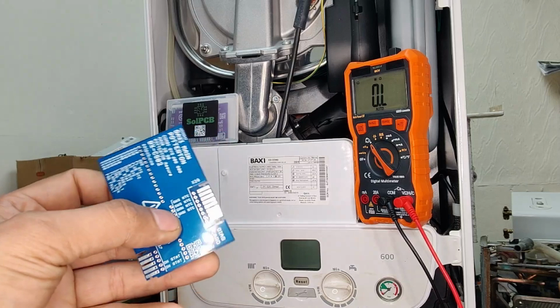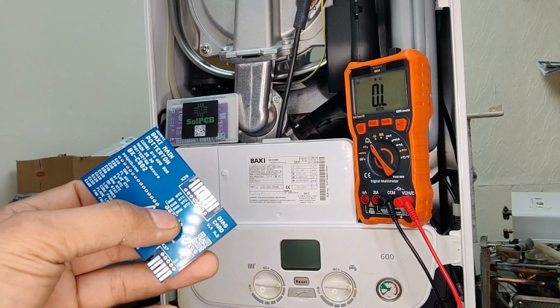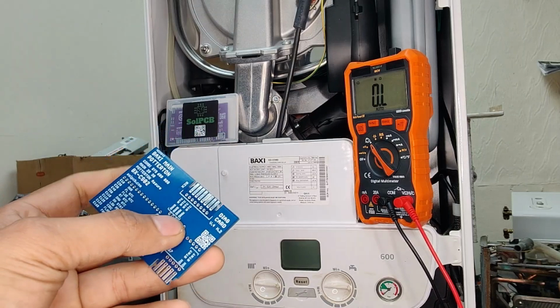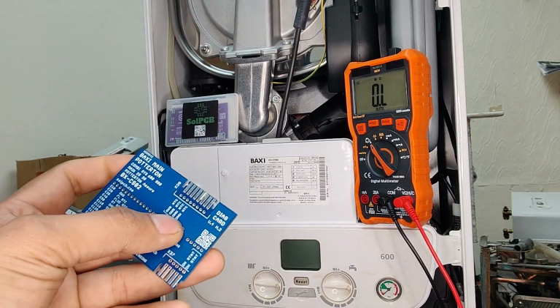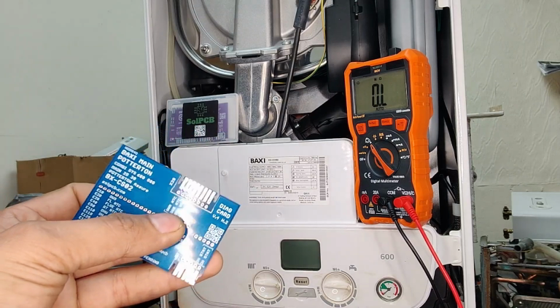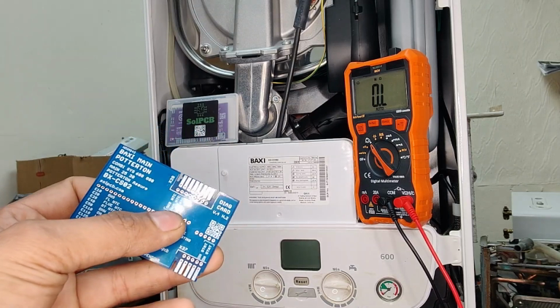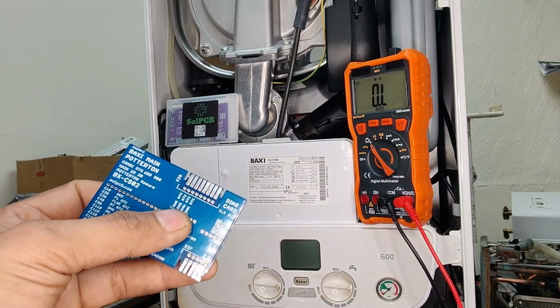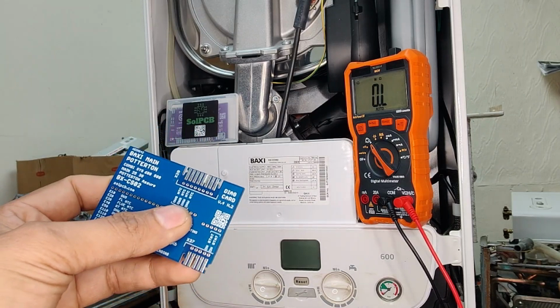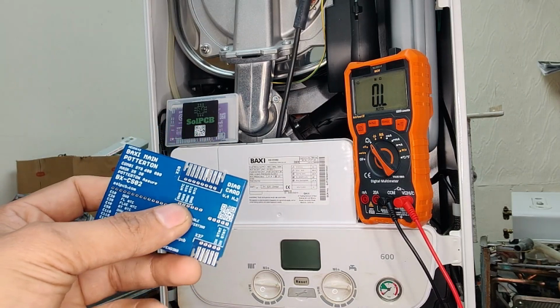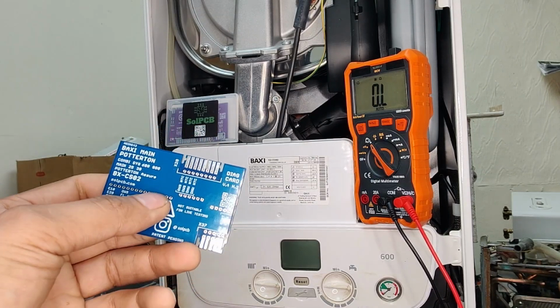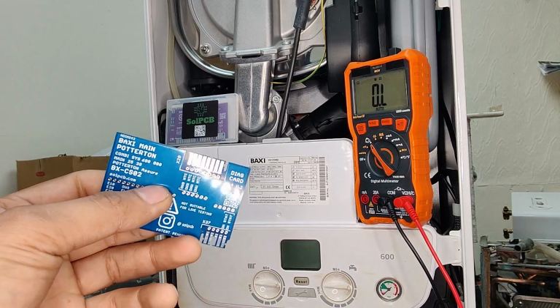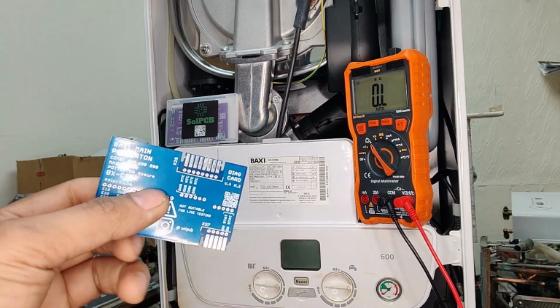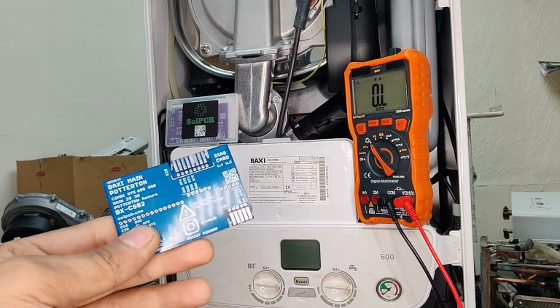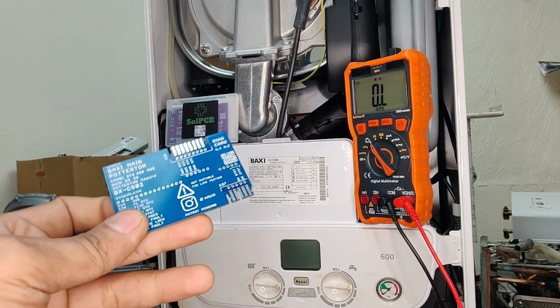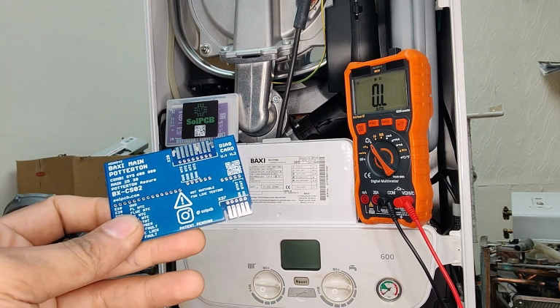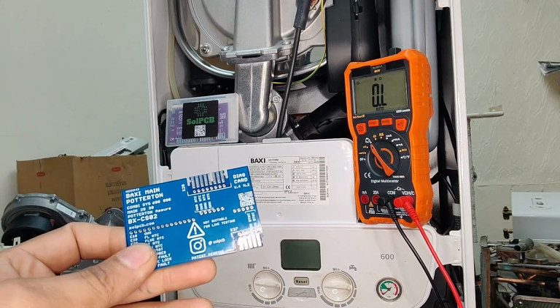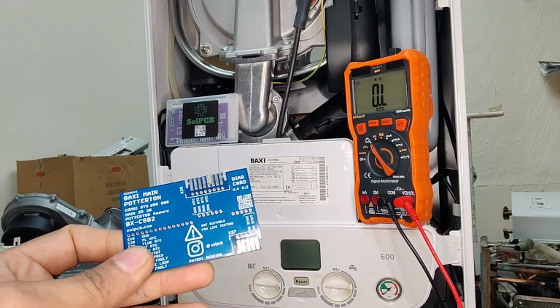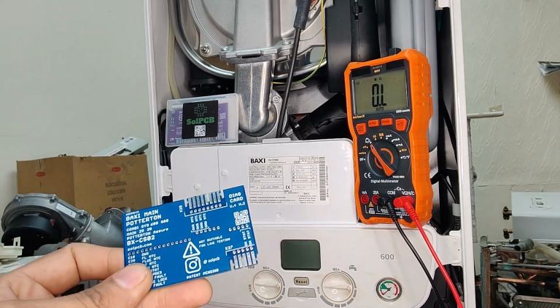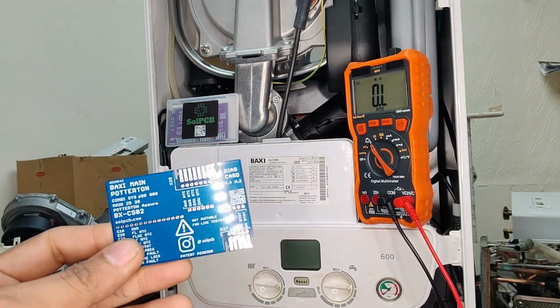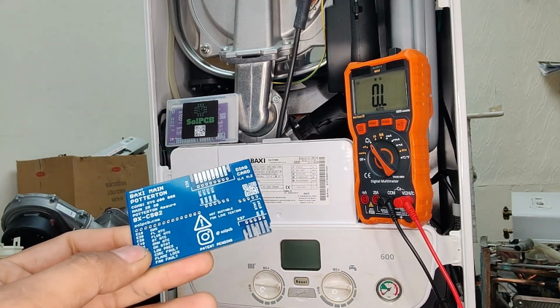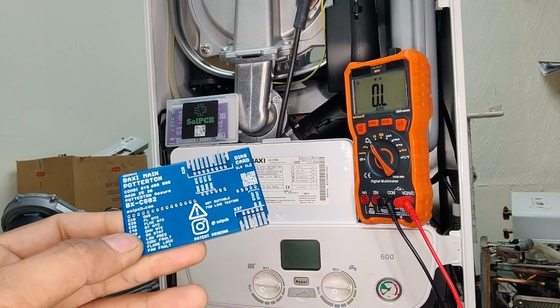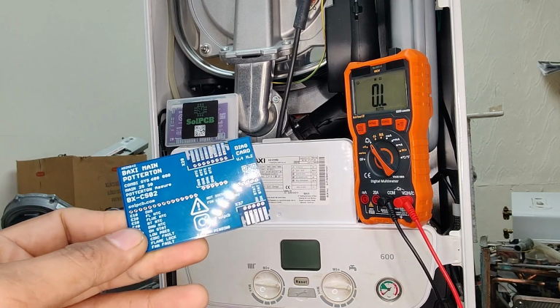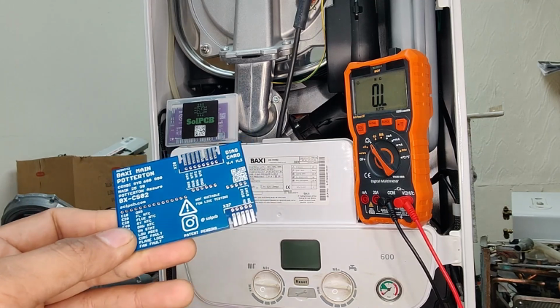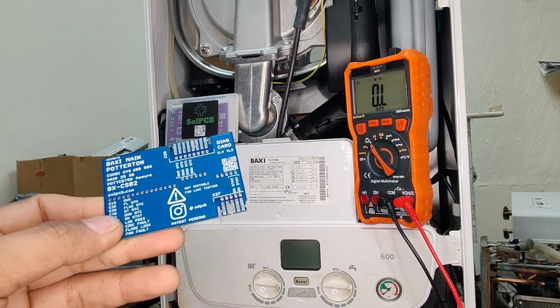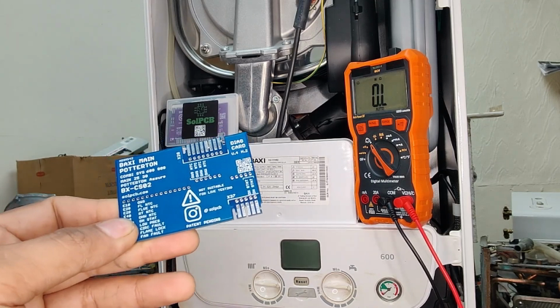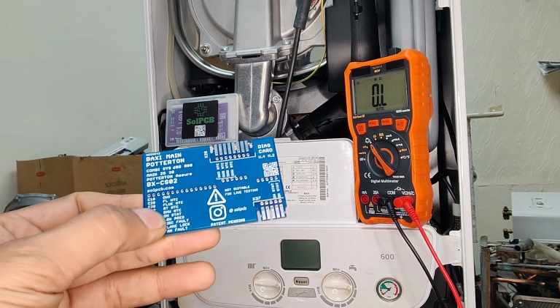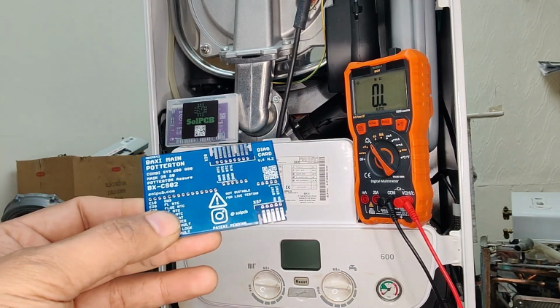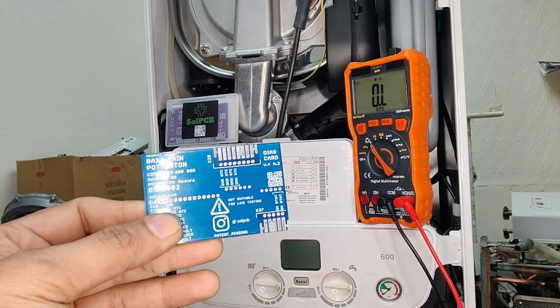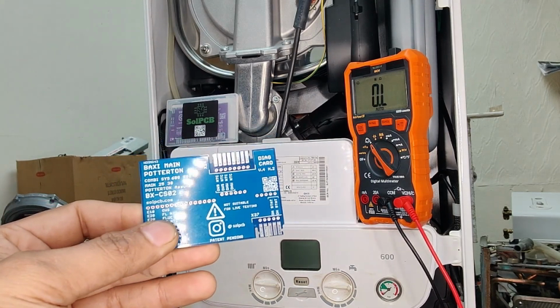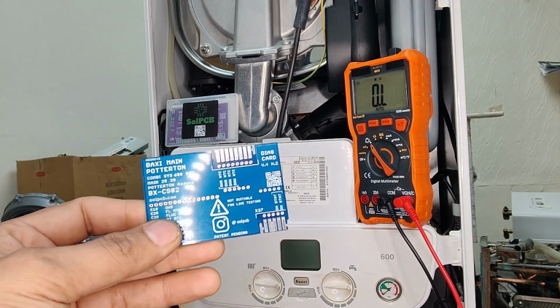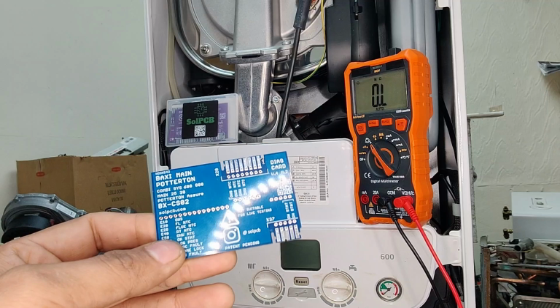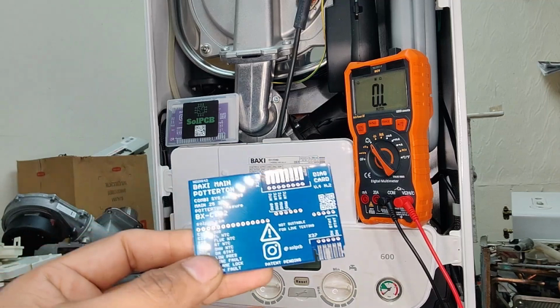This card indicates a detailed pin-out diagram and expected resistance values for components like NTC sensors, fan and gas valves. This information is invaluable when diagnosing issues, as it allows accurate testing without any guesswork. You can find a lot more information on their website at www.solpcb.com.